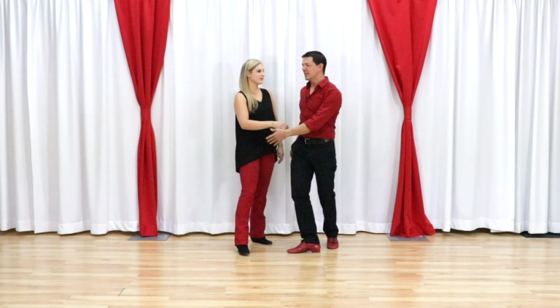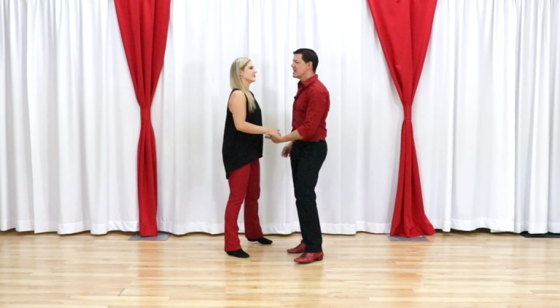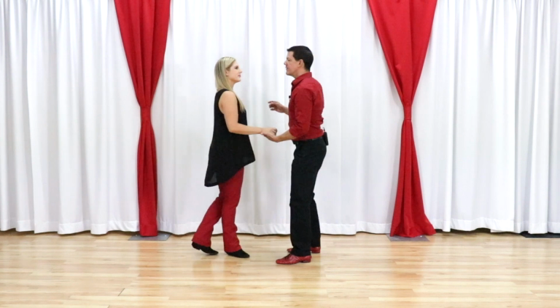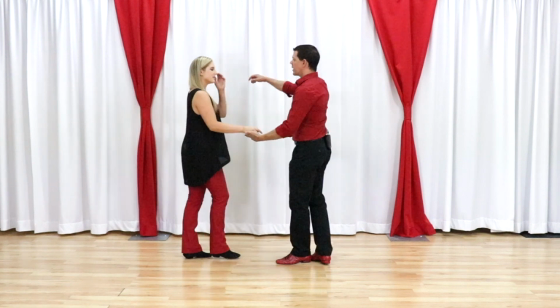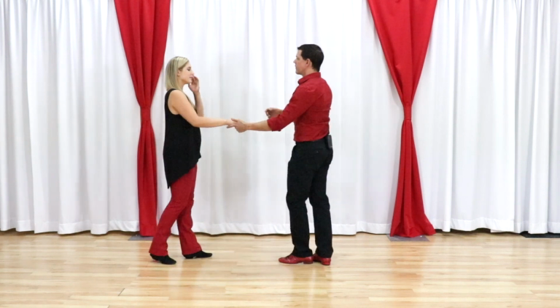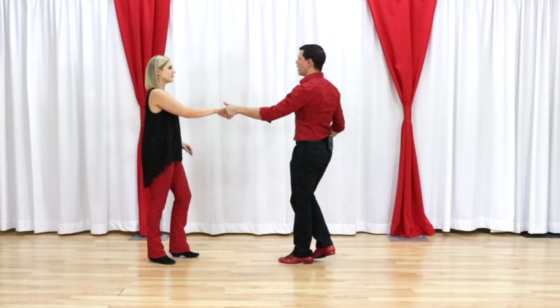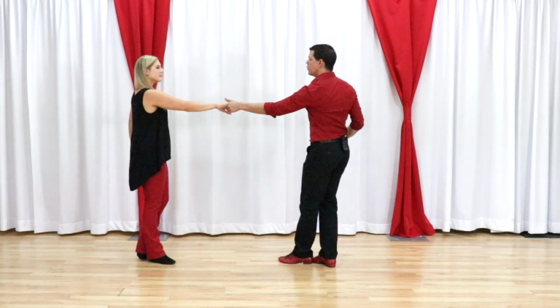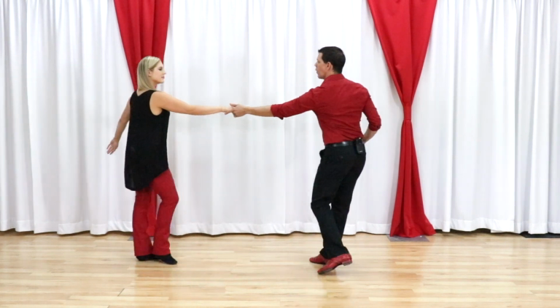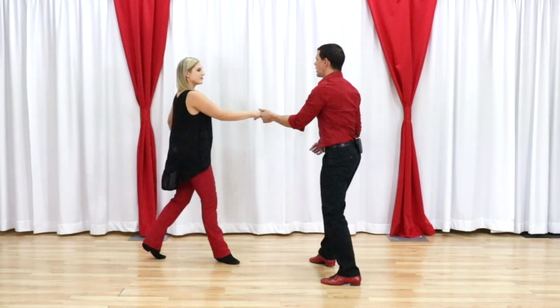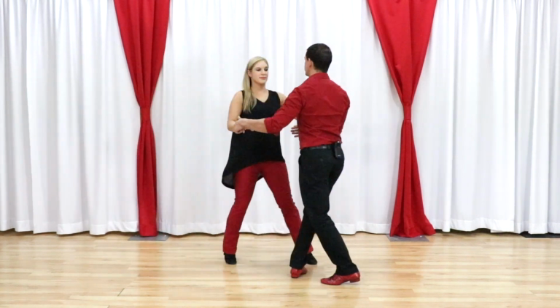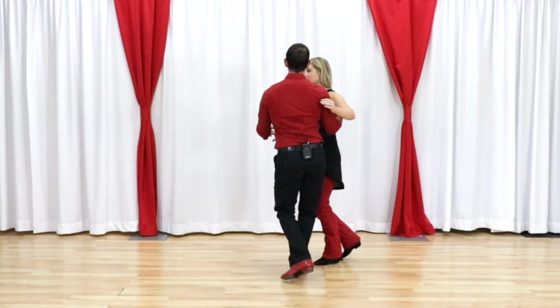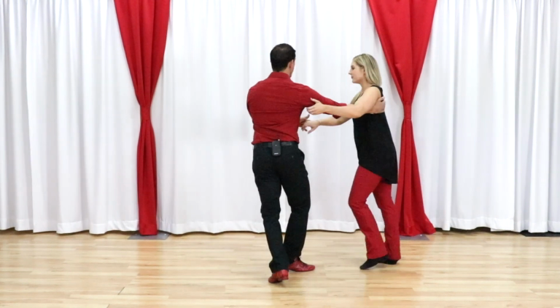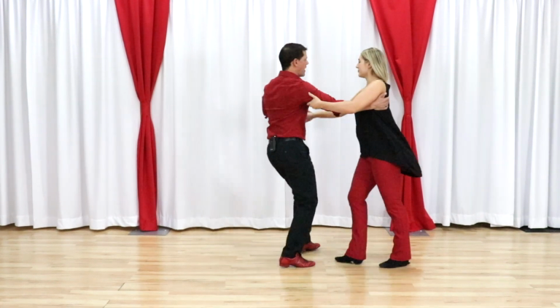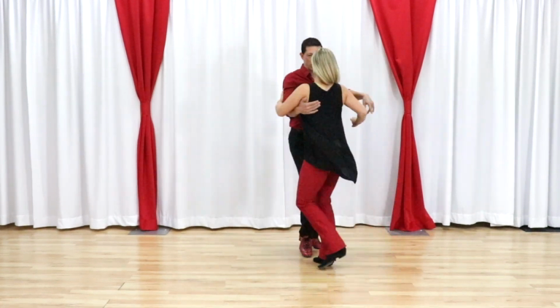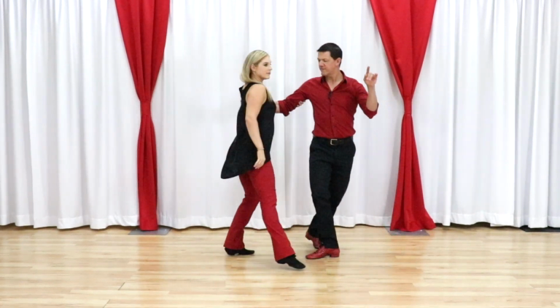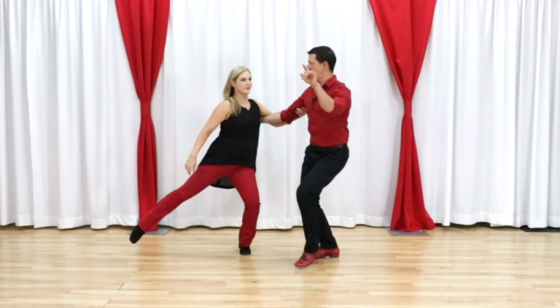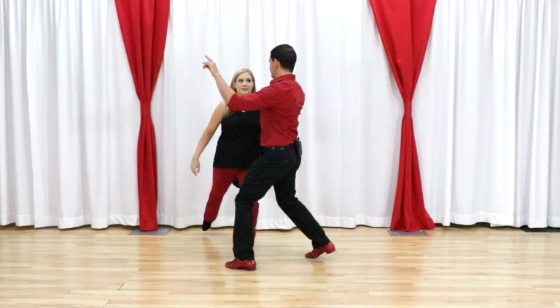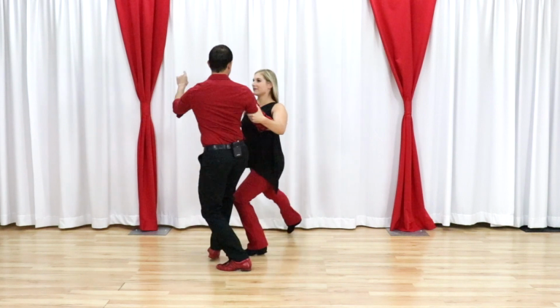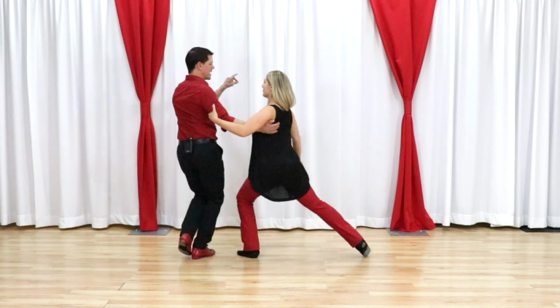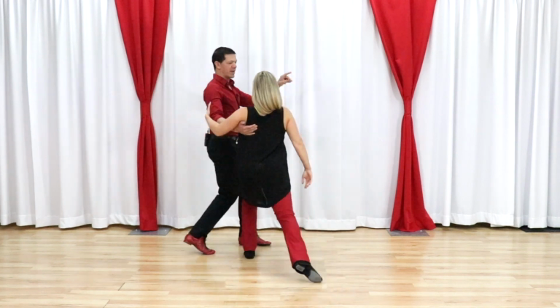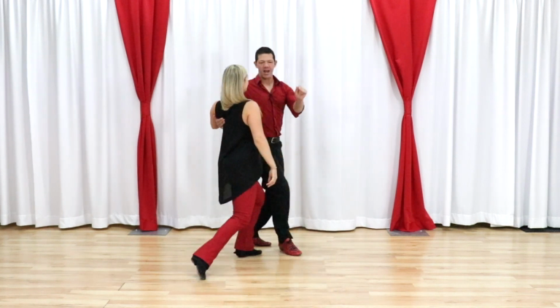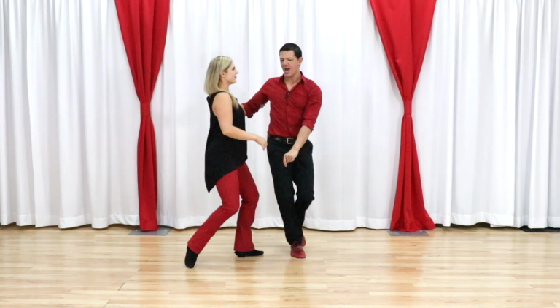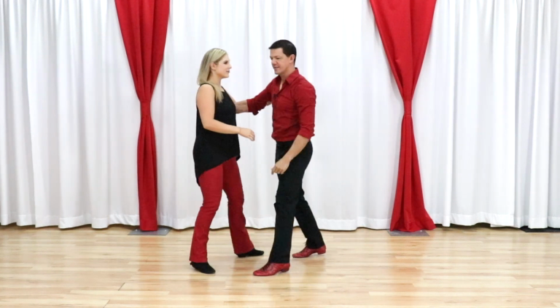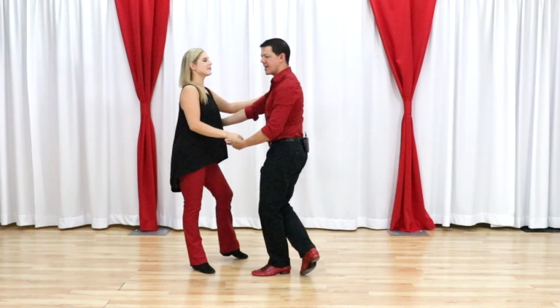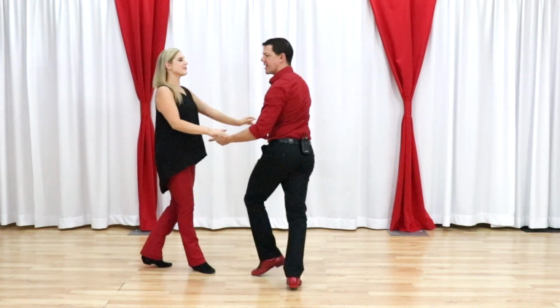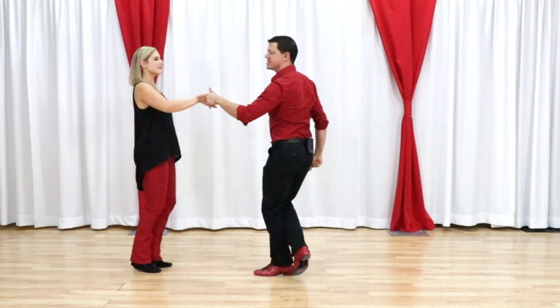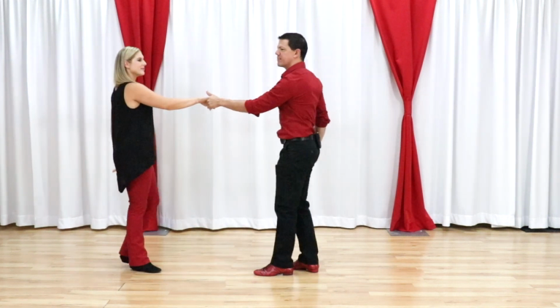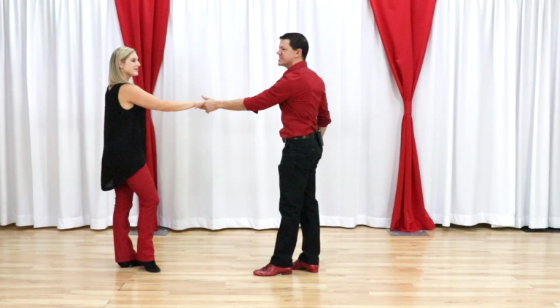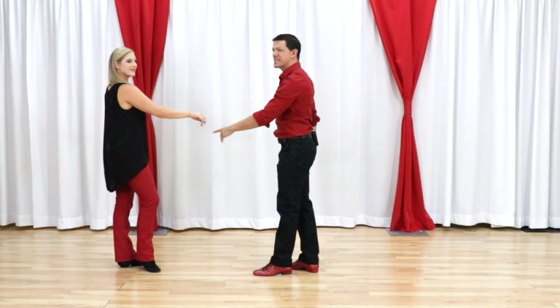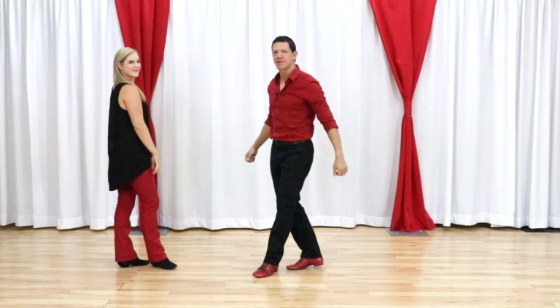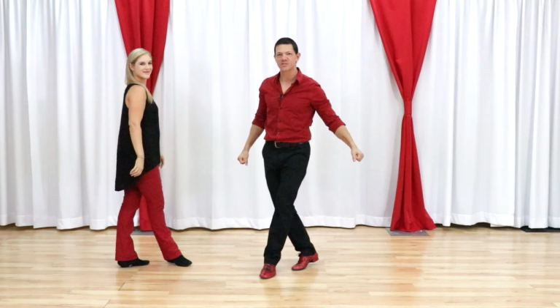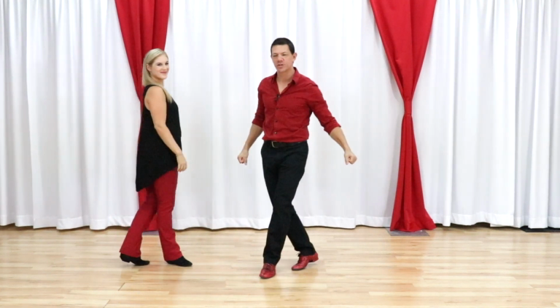Let's give a quick overview of the move. One, two, three, and four. Five, six, seven, eight, nine, ten. Anchor step — because it's on time, because that's what we do.